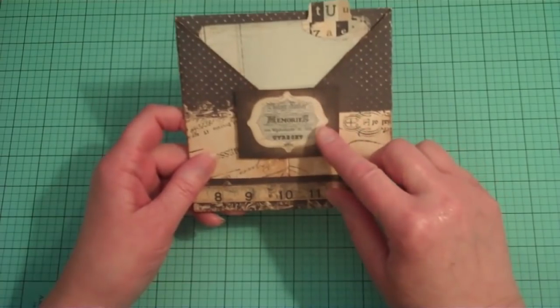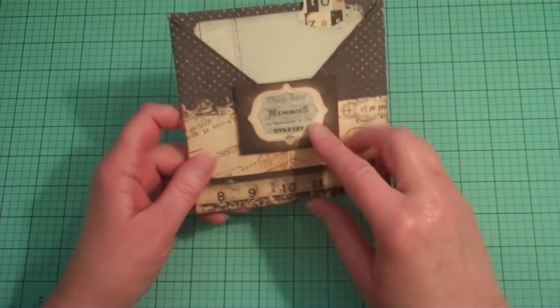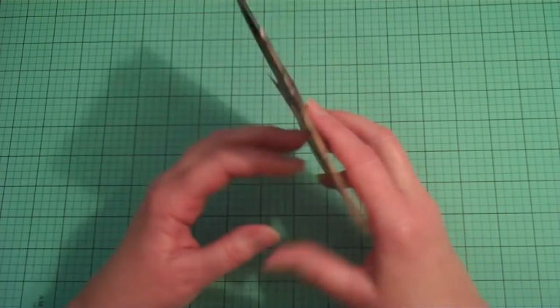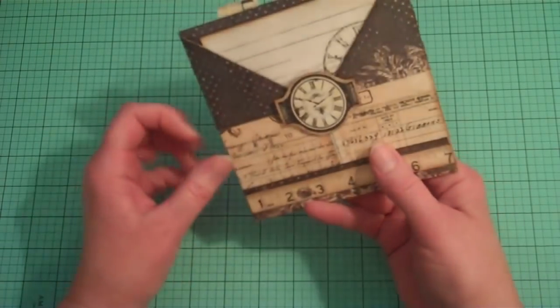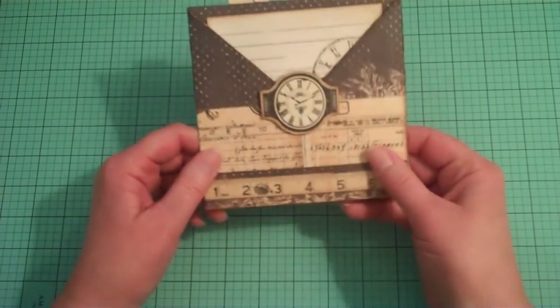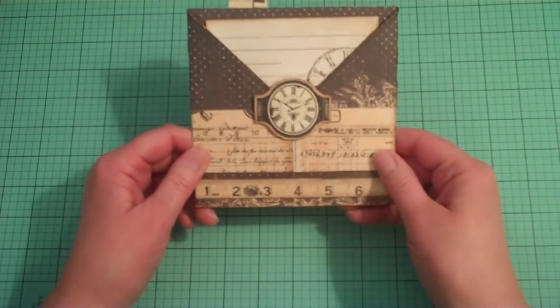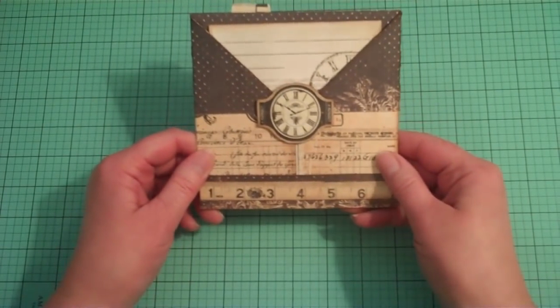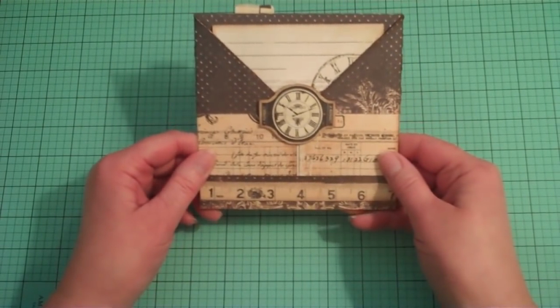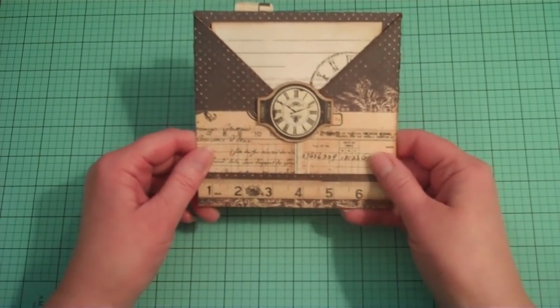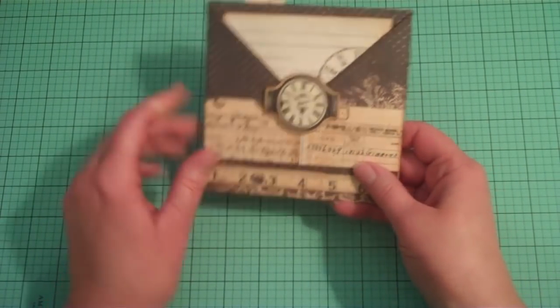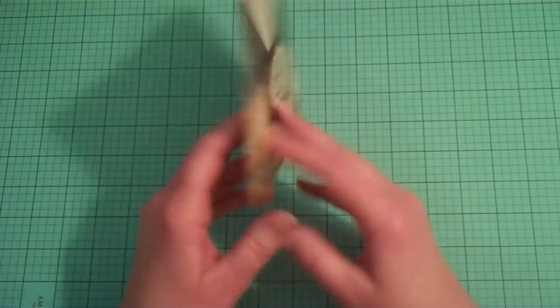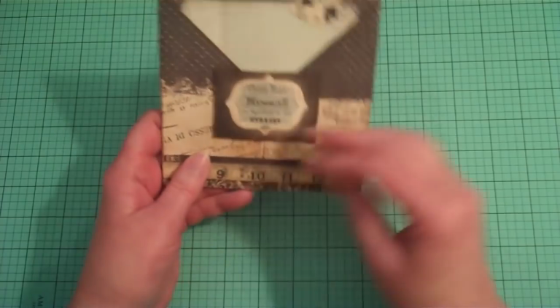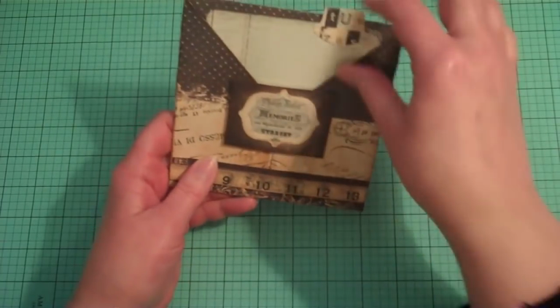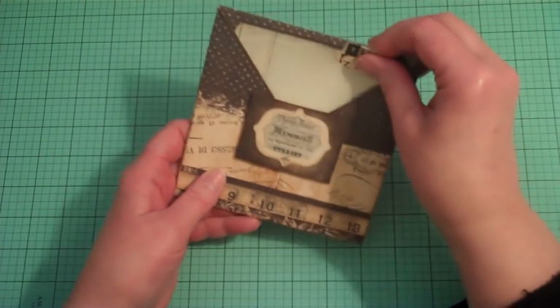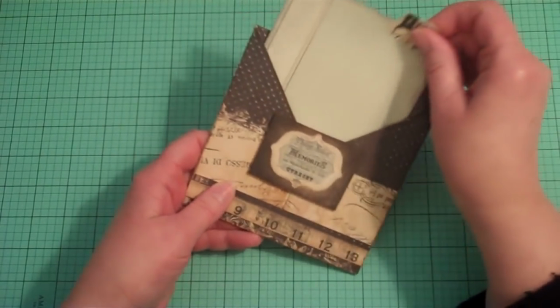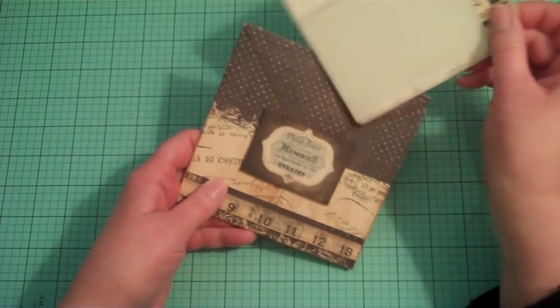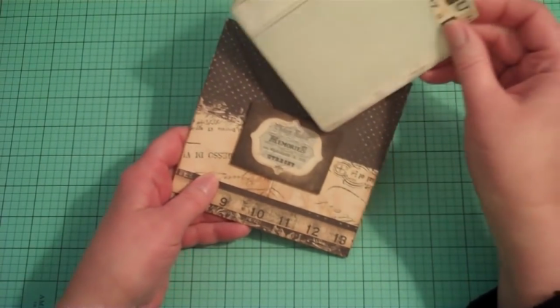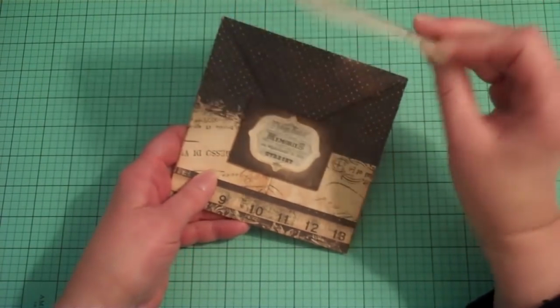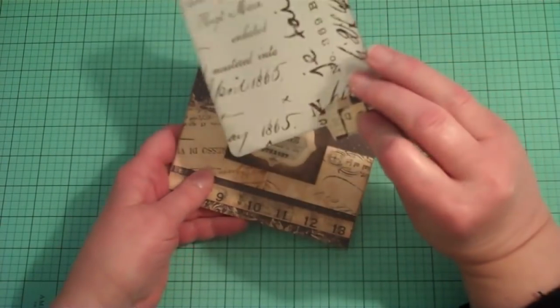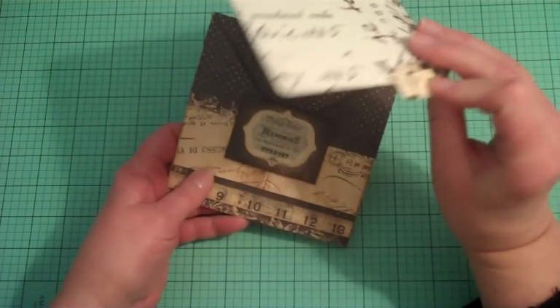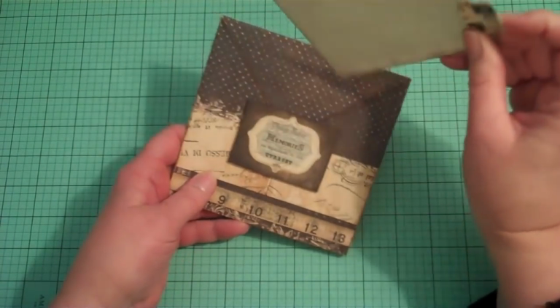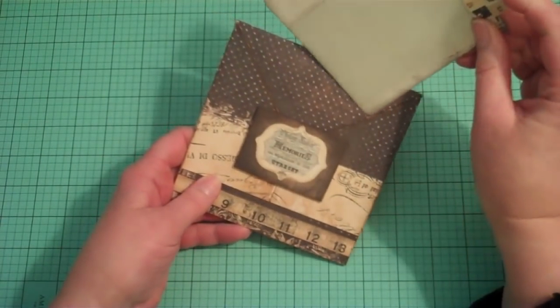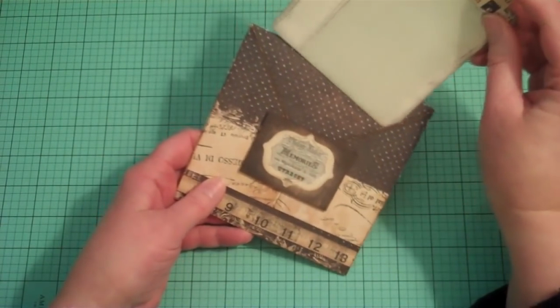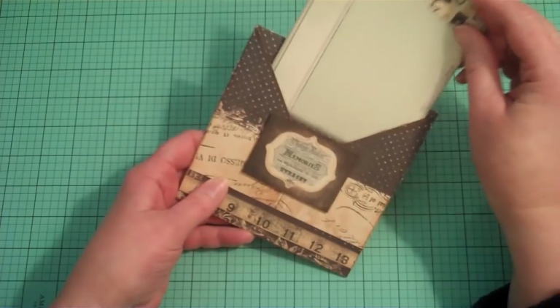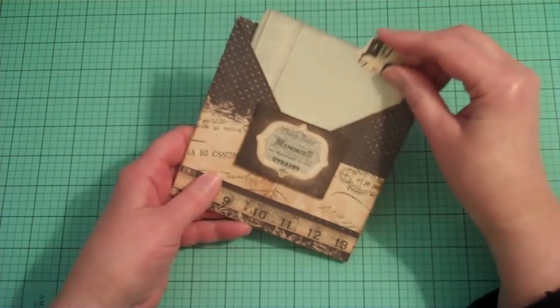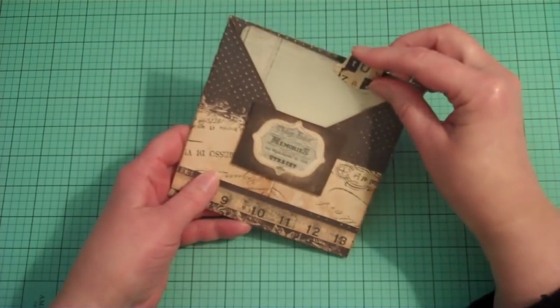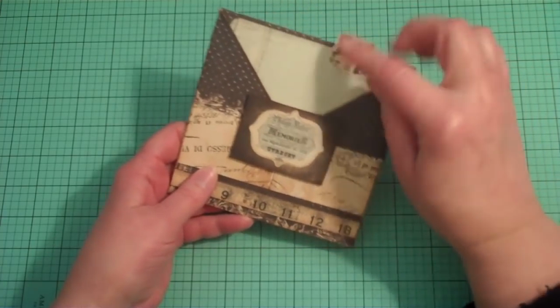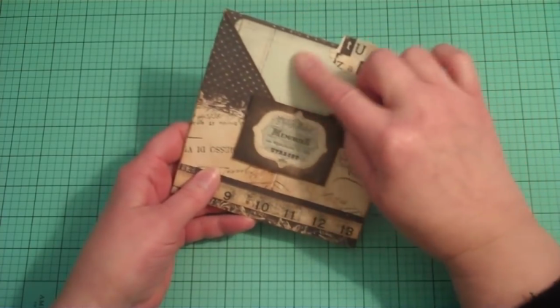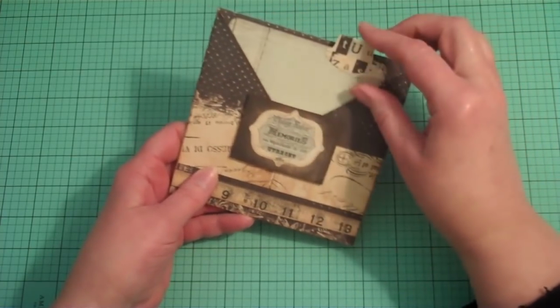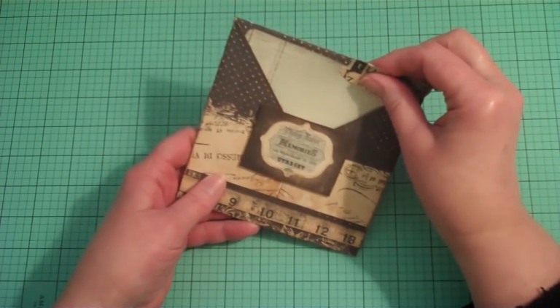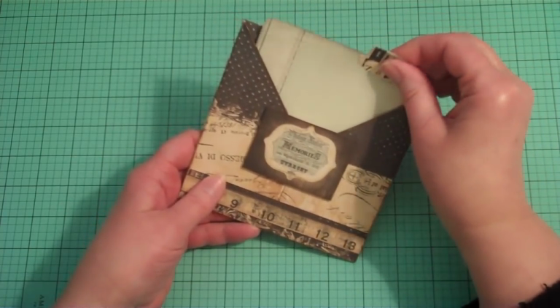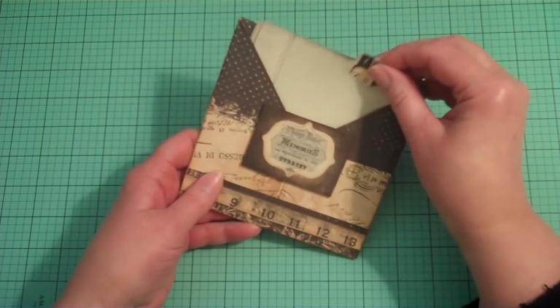This is kind of like a double fold — it's got the same thing on both sides. But you can put a pocket, or you could put a journaling tag or a photo mat in there.